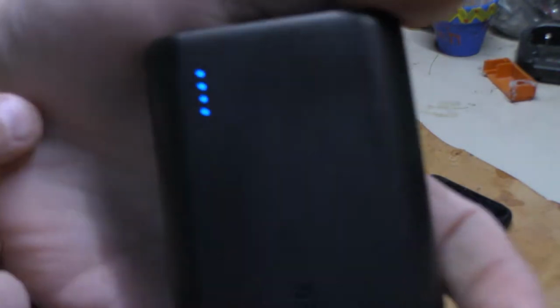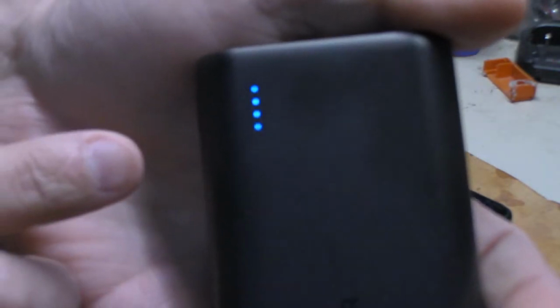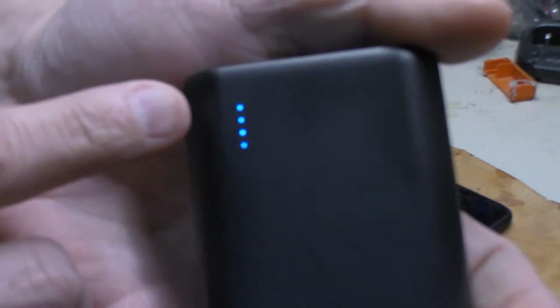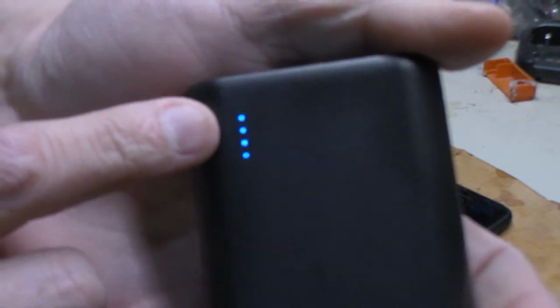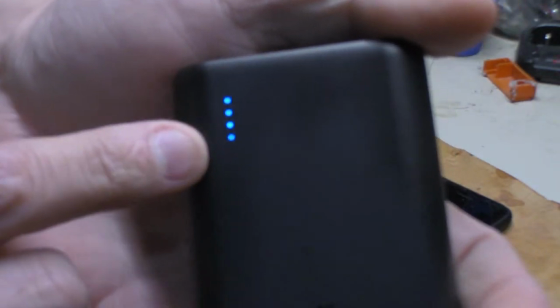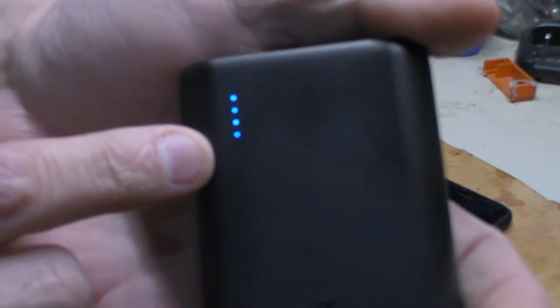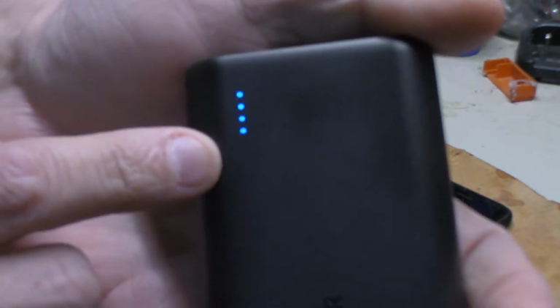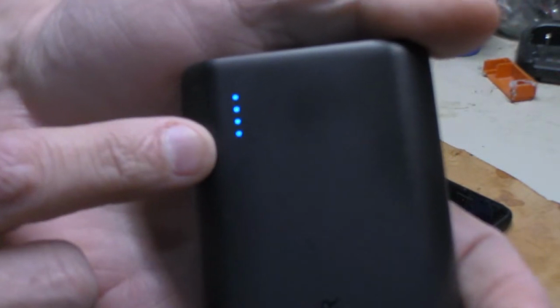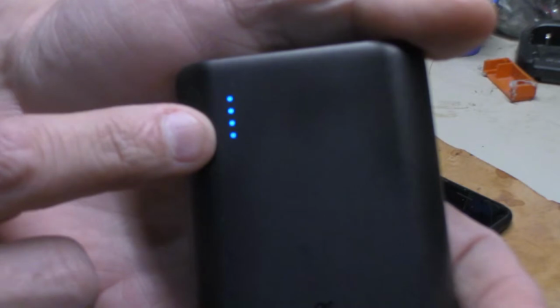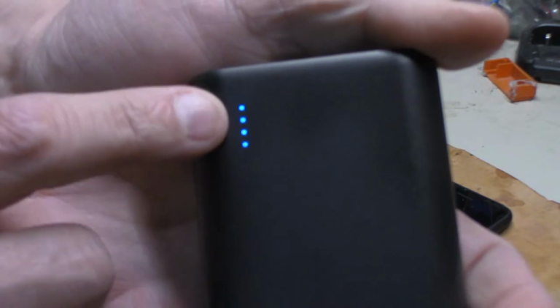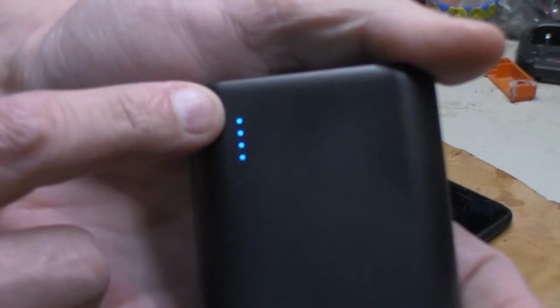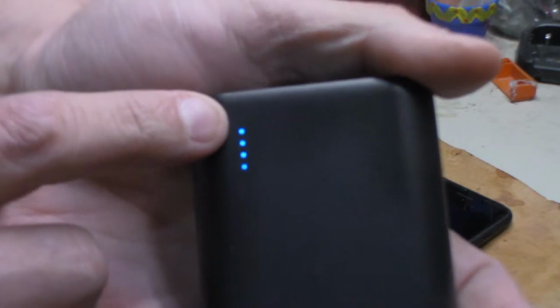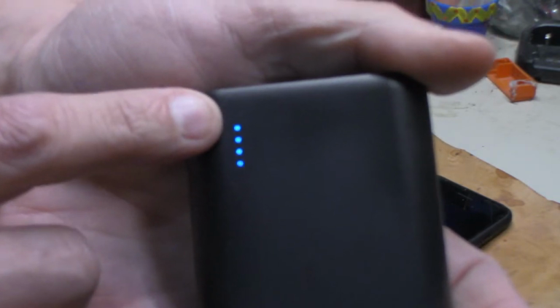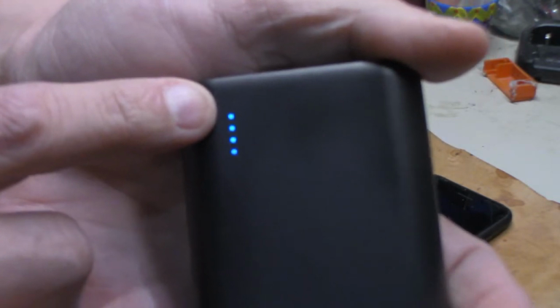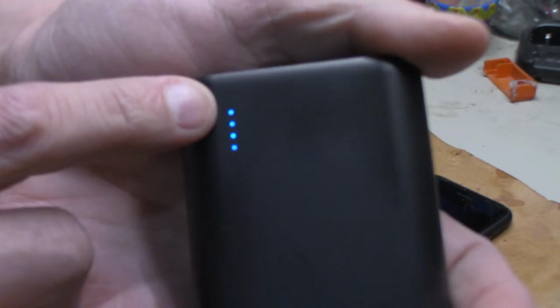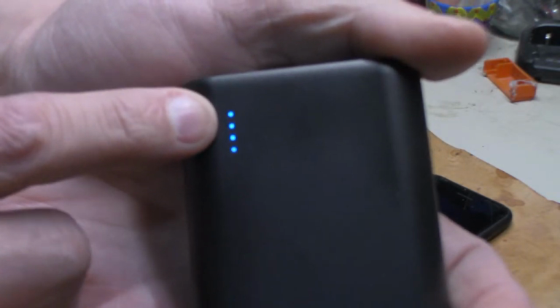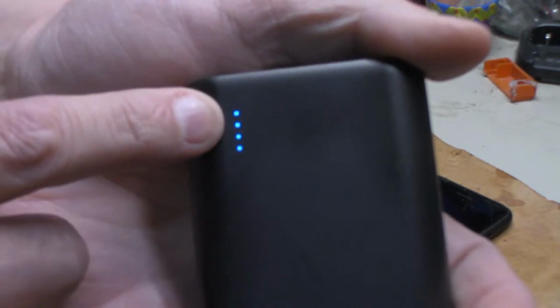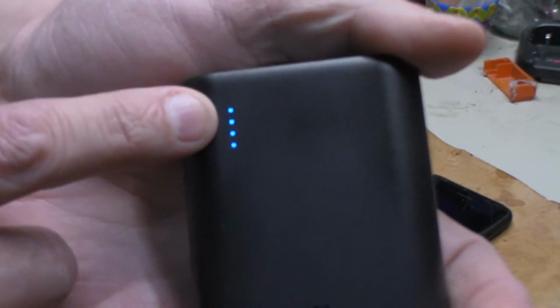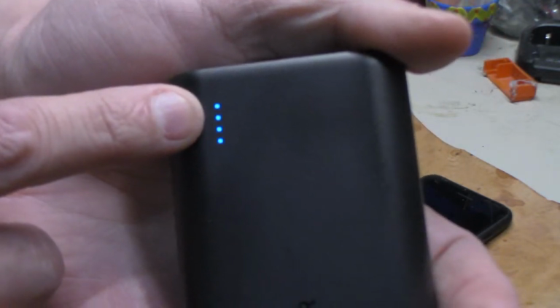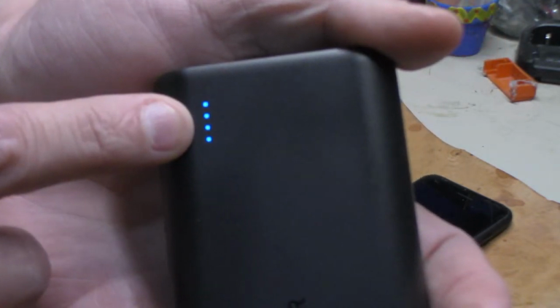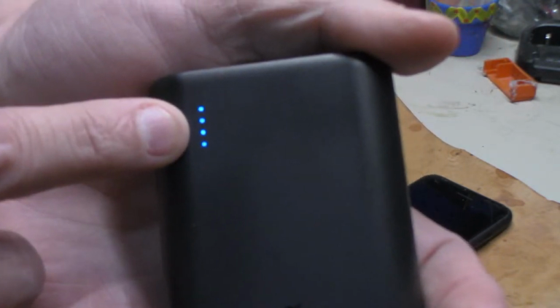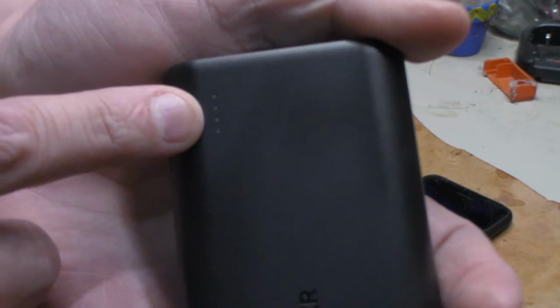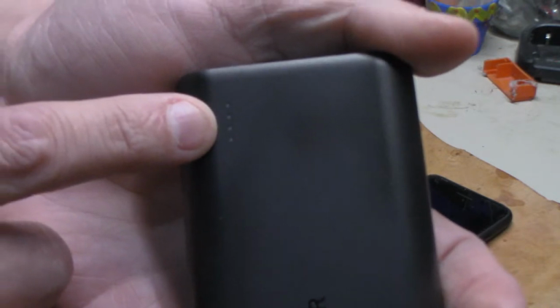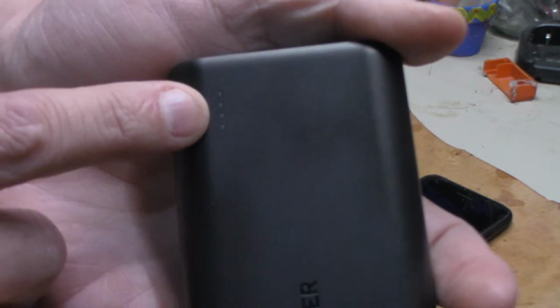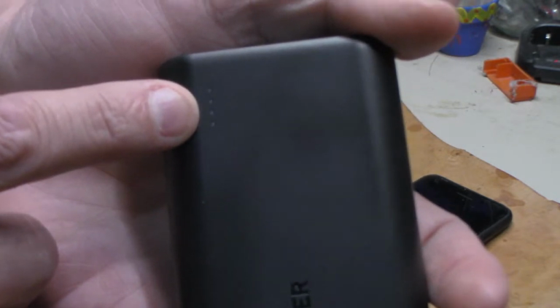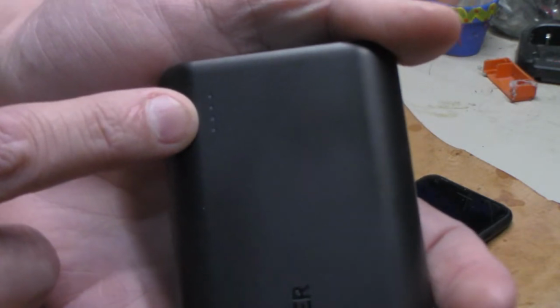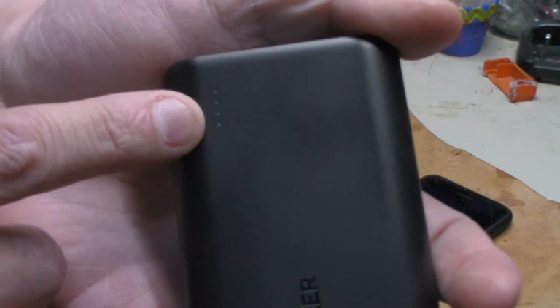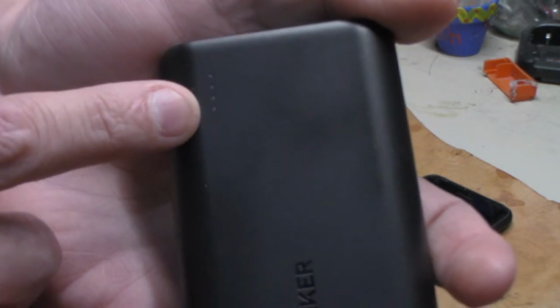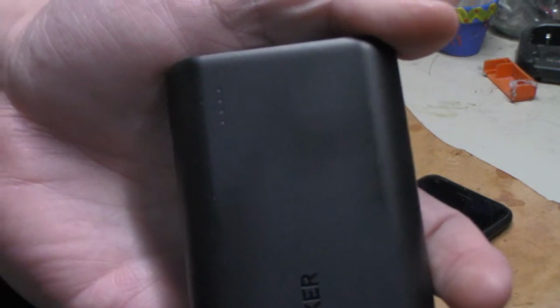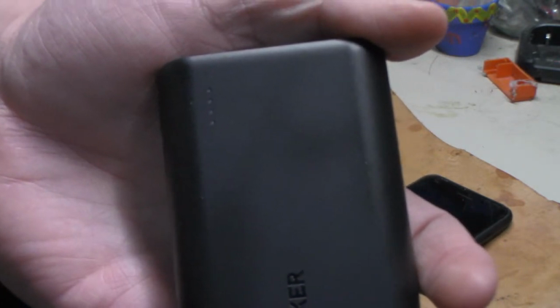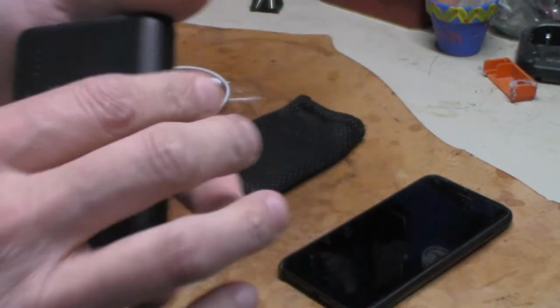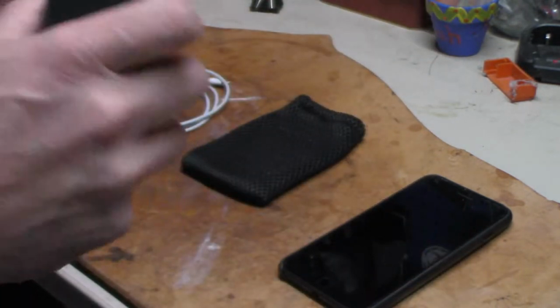The way you know how much power you've got — each one of those dots is 25 percent. When you're full, that's 100 percent. Drop one dot, that's 75. Drop another, that's 50. Drop another, that's 25 percent battery life left.